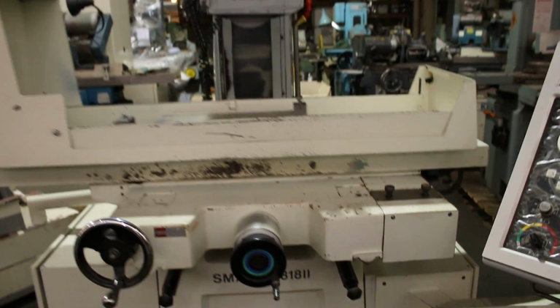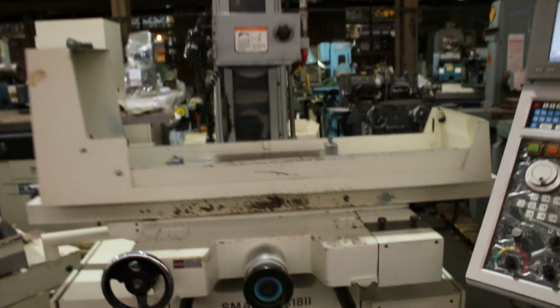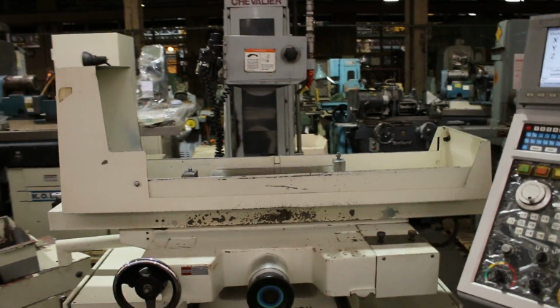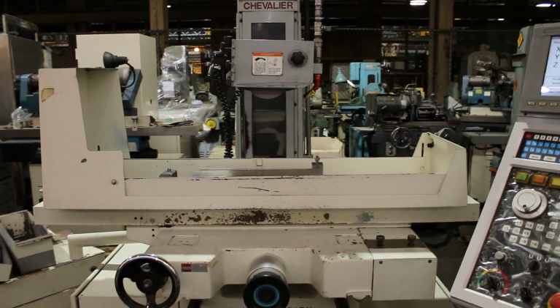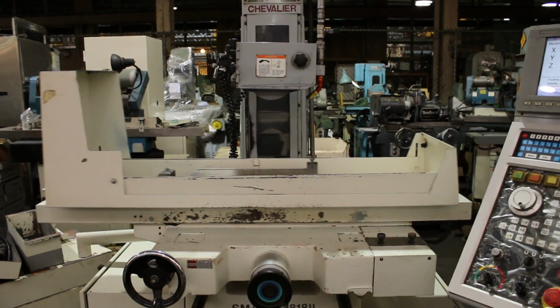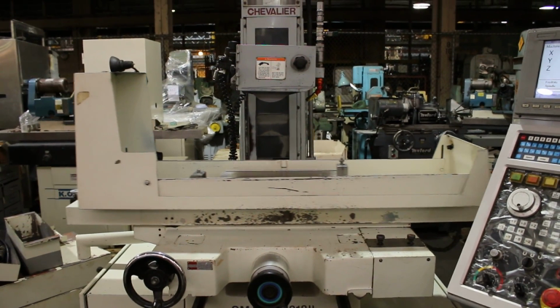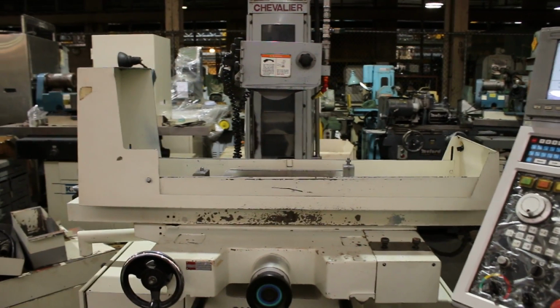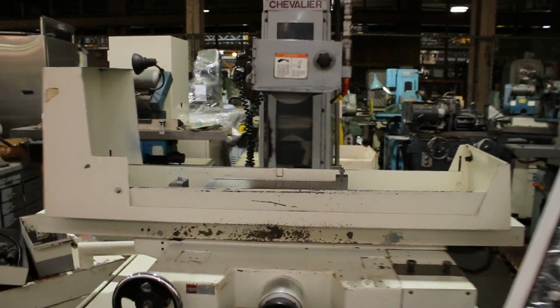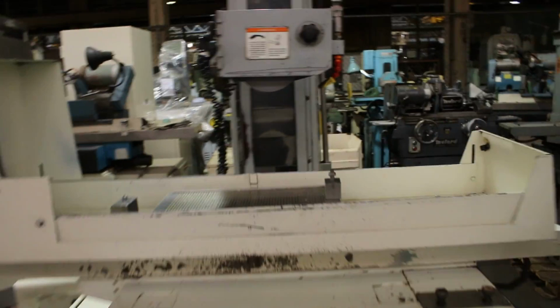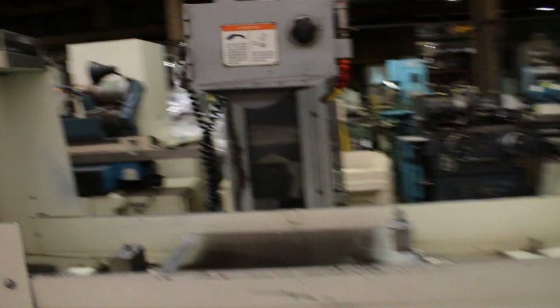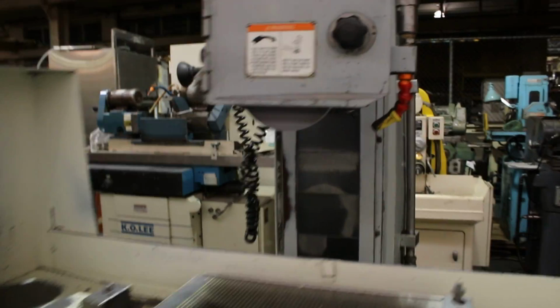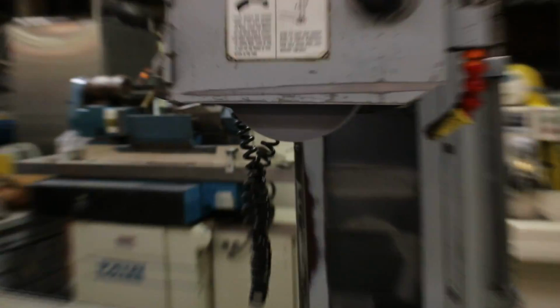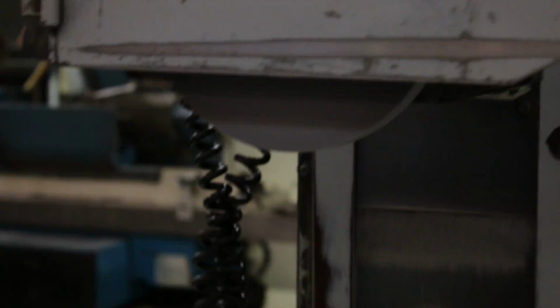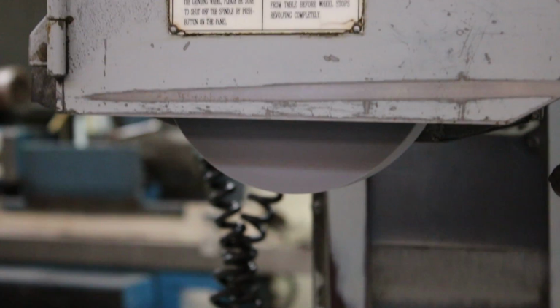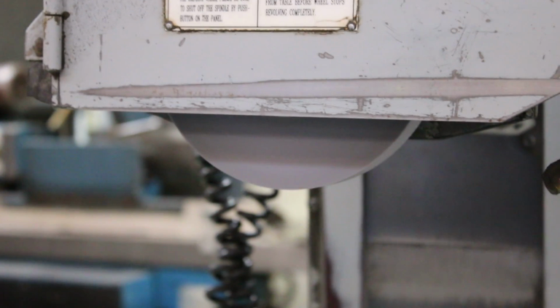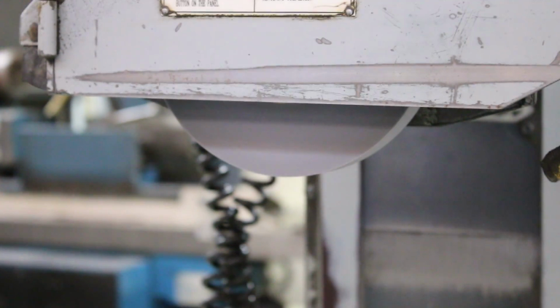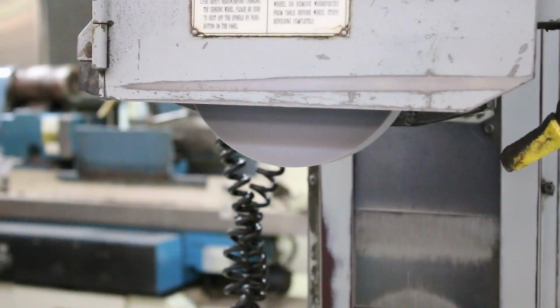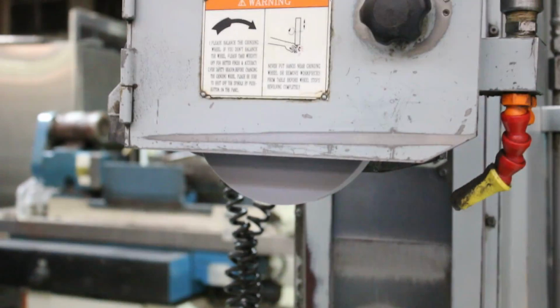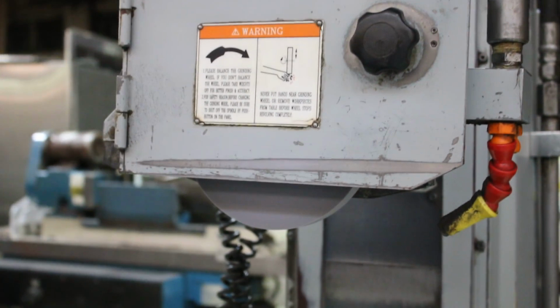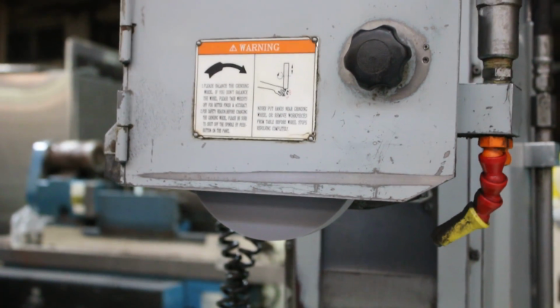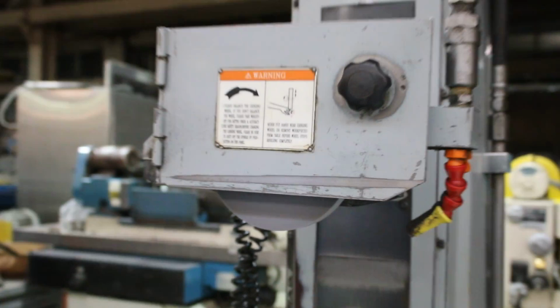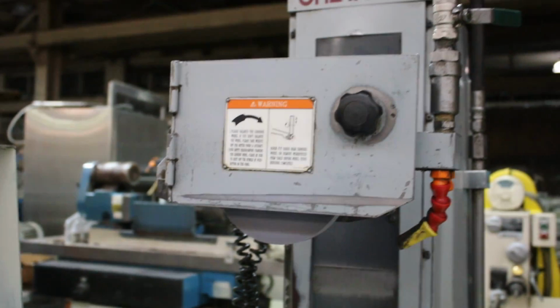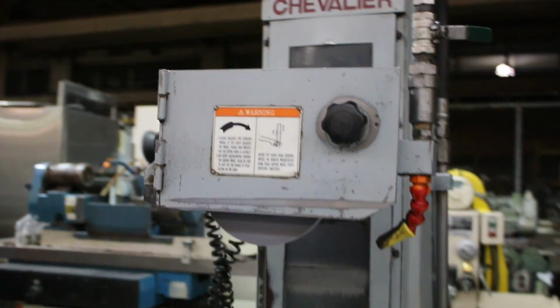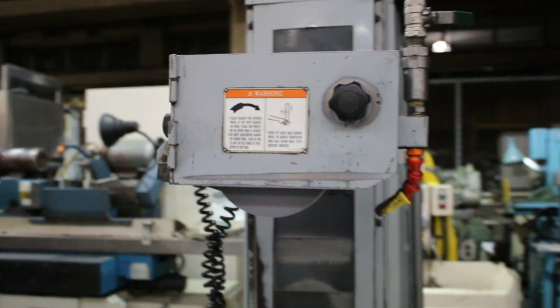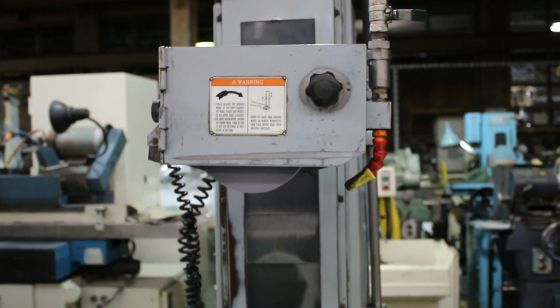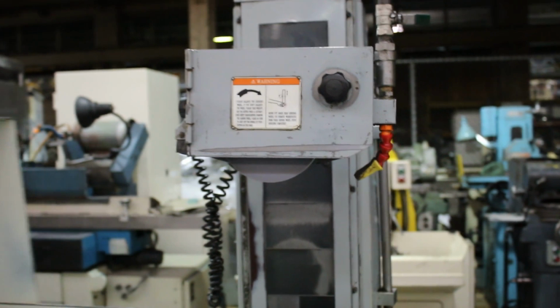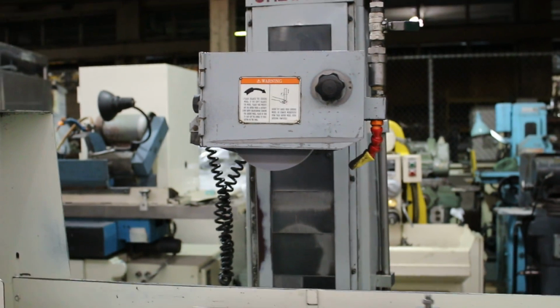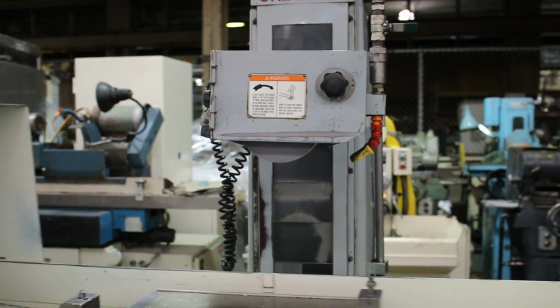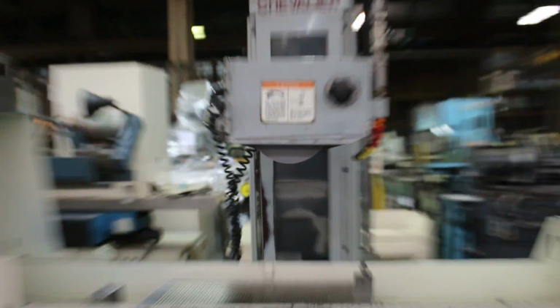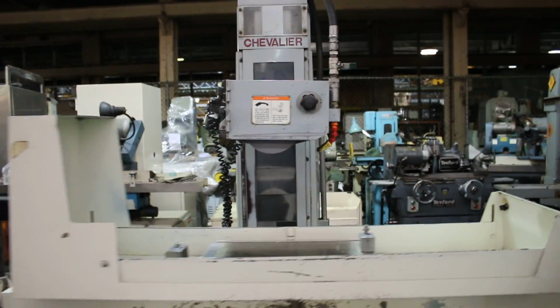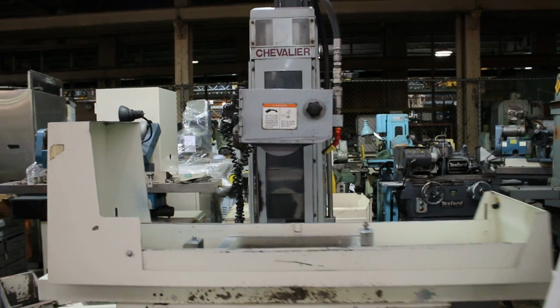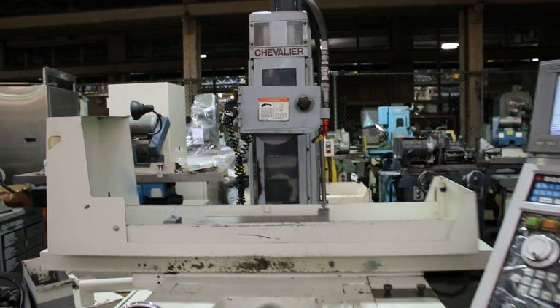The spindle is currently running too — spindle is under power. Why don't you take a whole view of the machine as well, maybe turn it vertical.